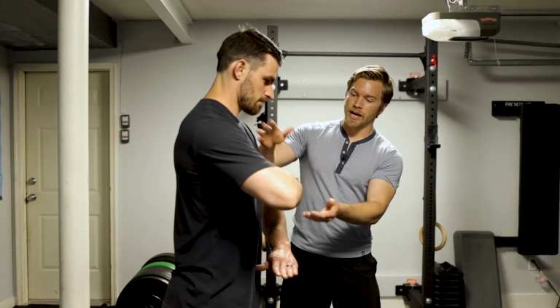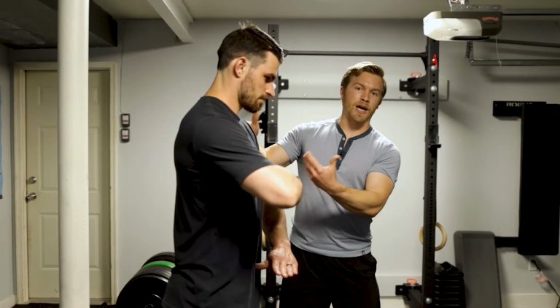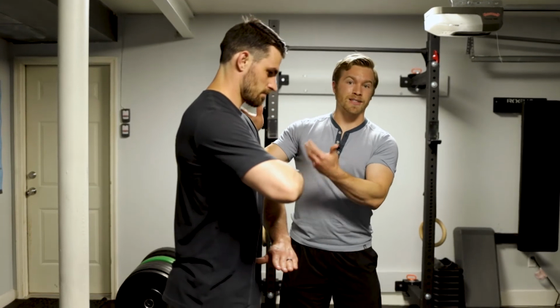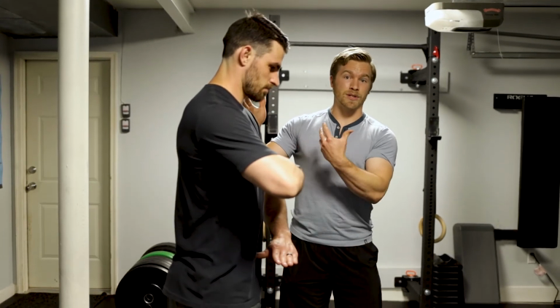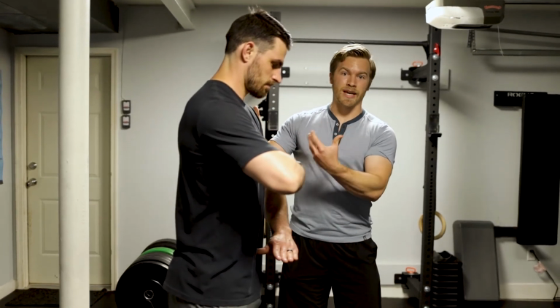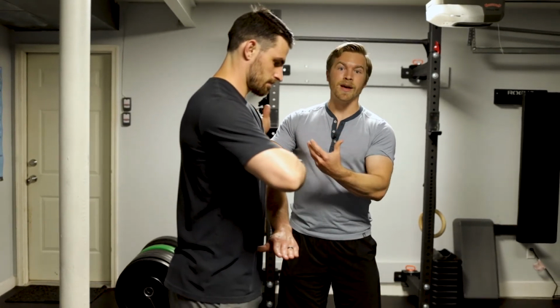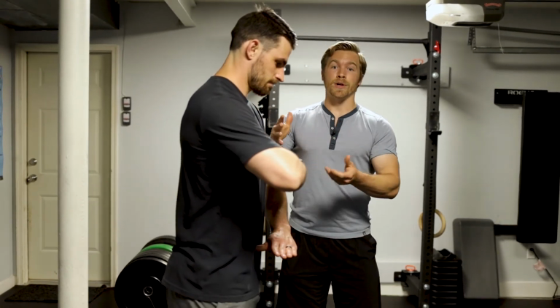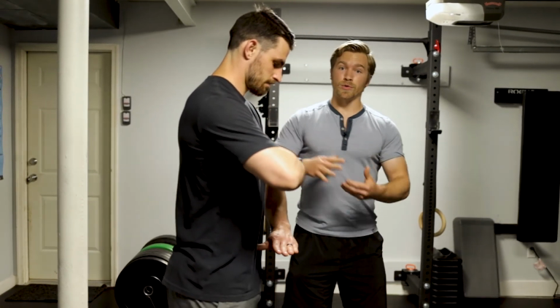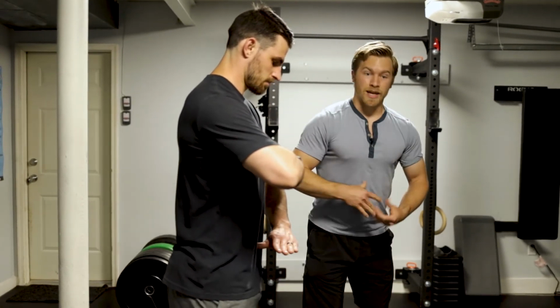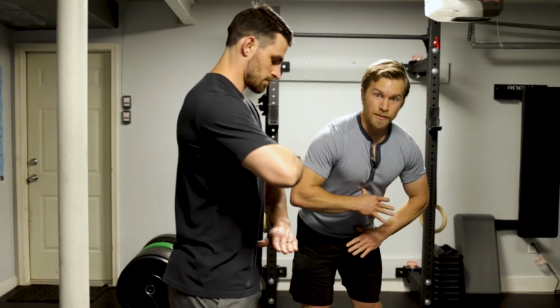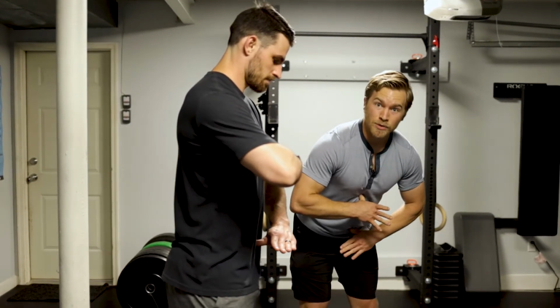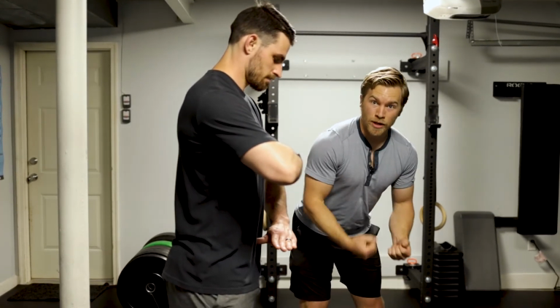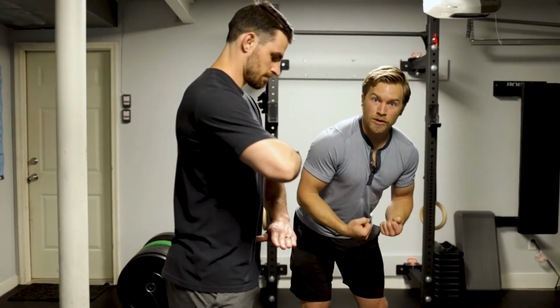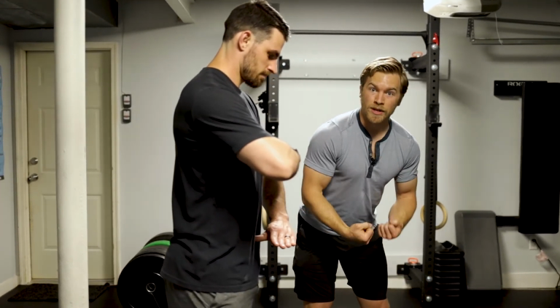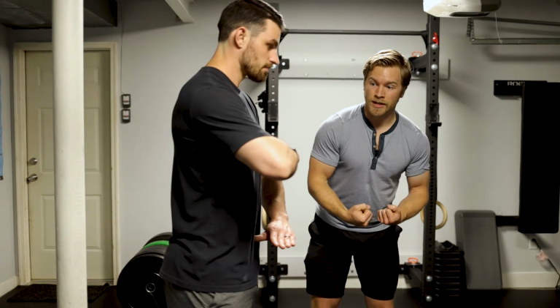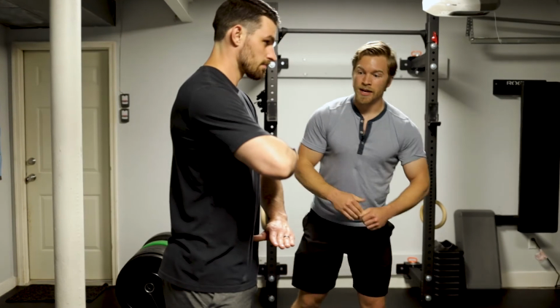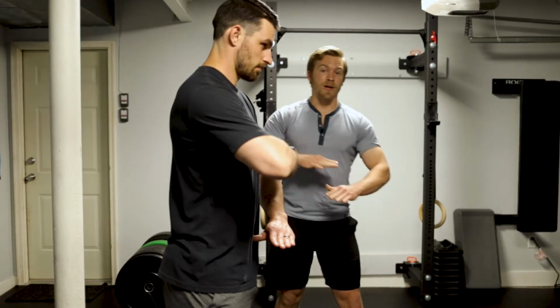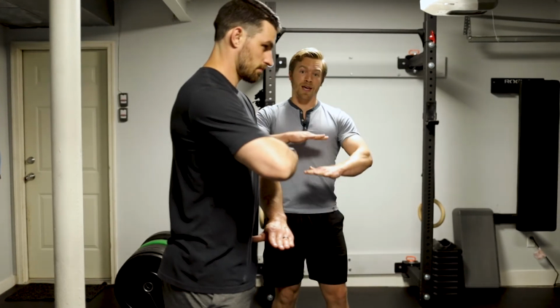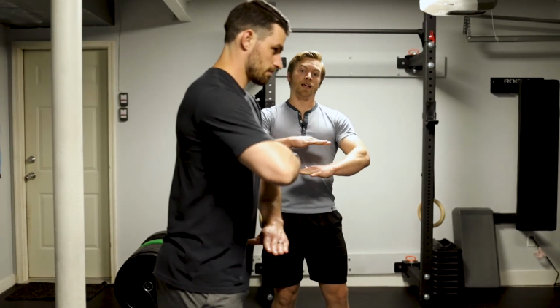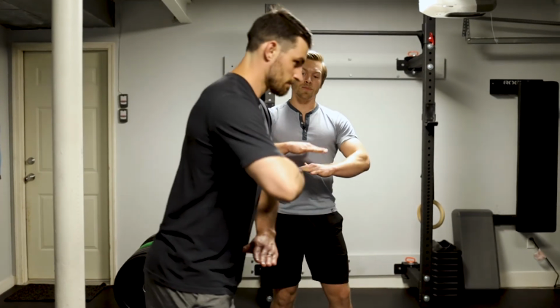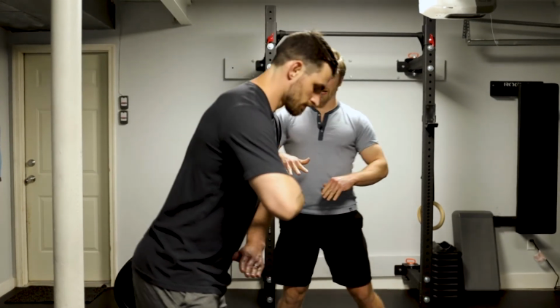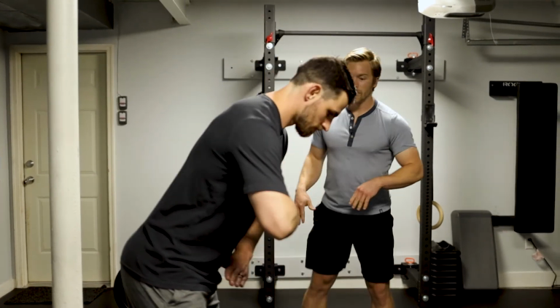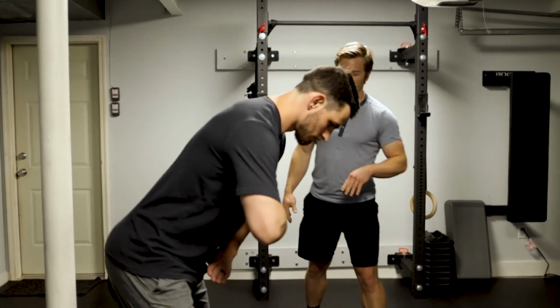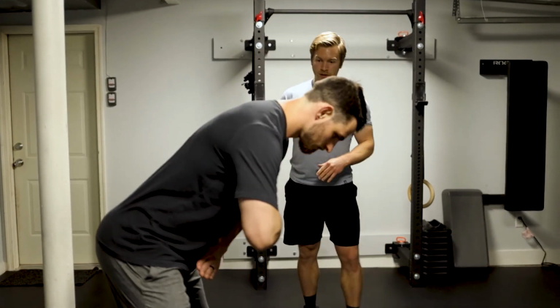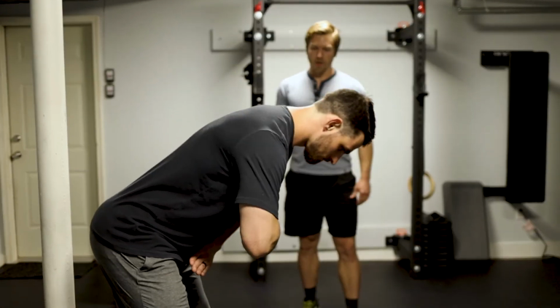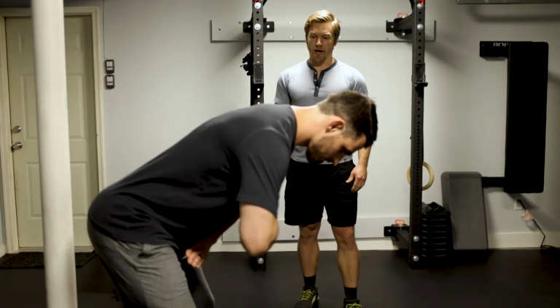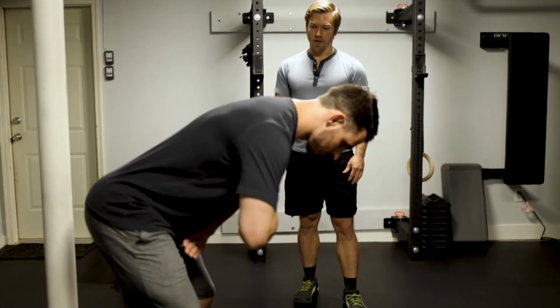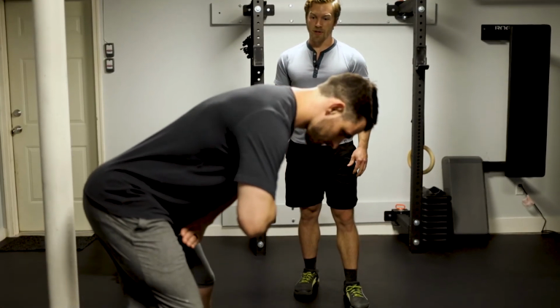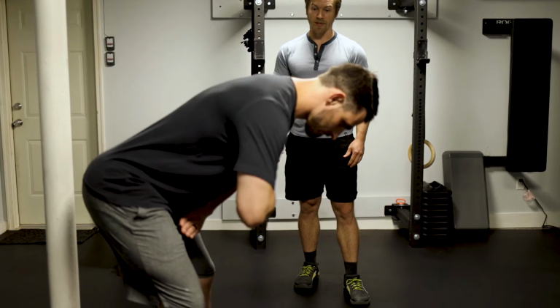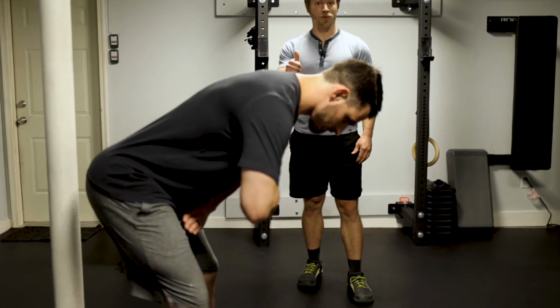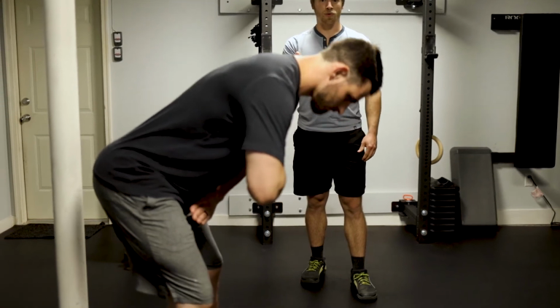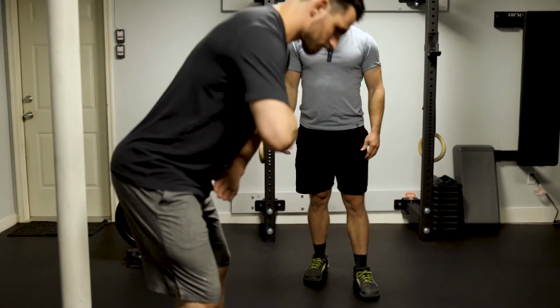Now that Patrick has that position down, we're going to go through into that same hinge pattern that we would use to pick something up. Make sure the hands stay parallel throughout. That's a really good one right there.